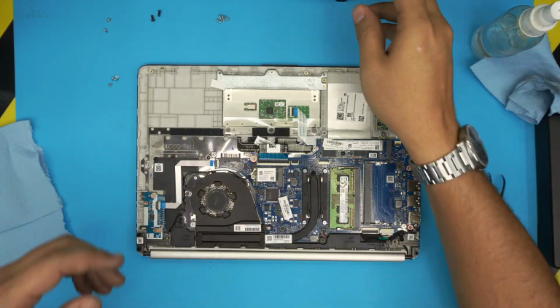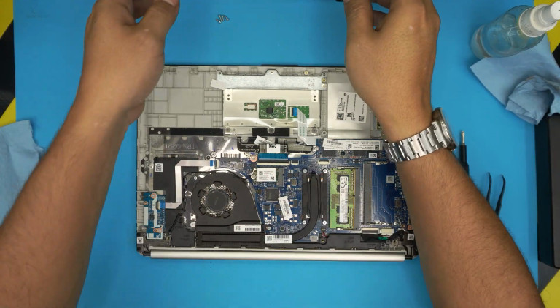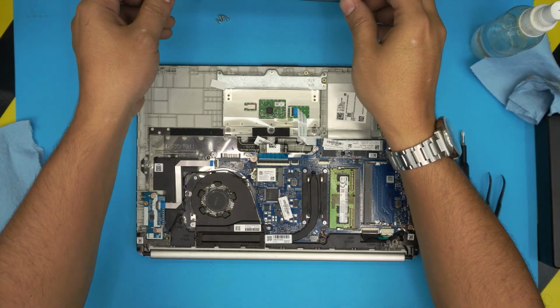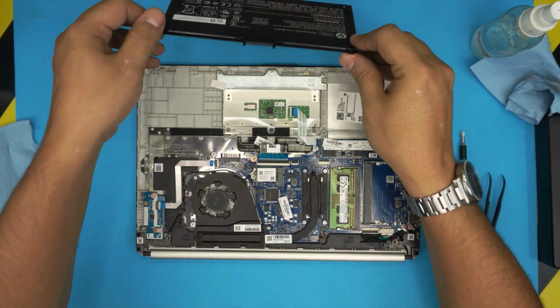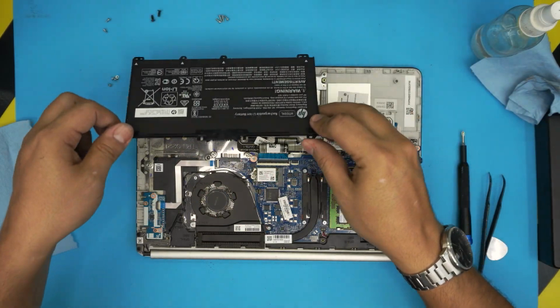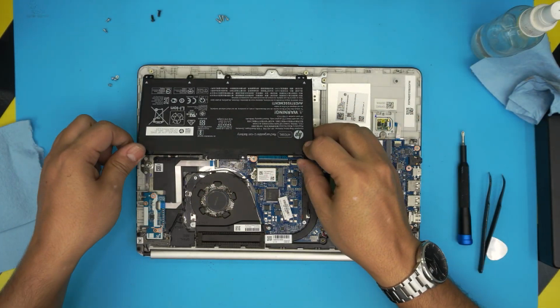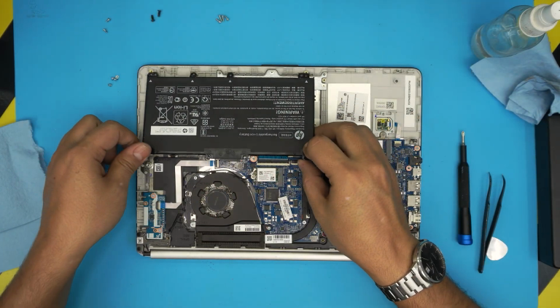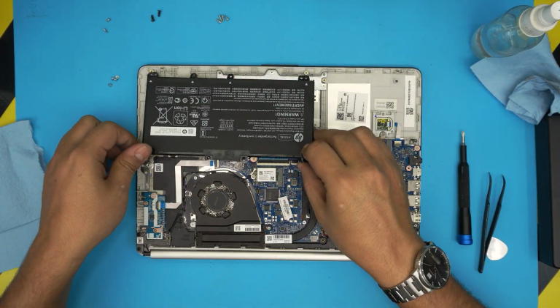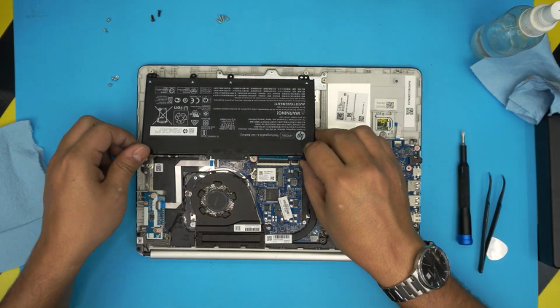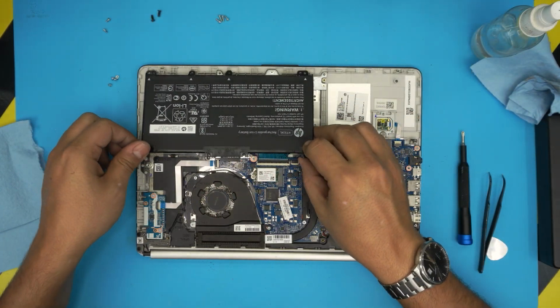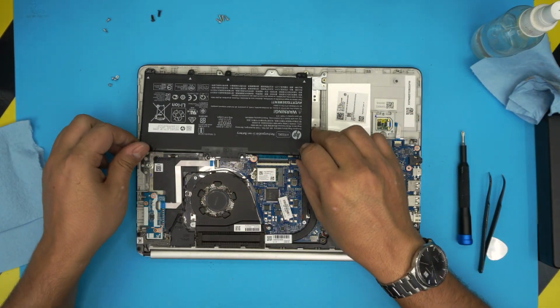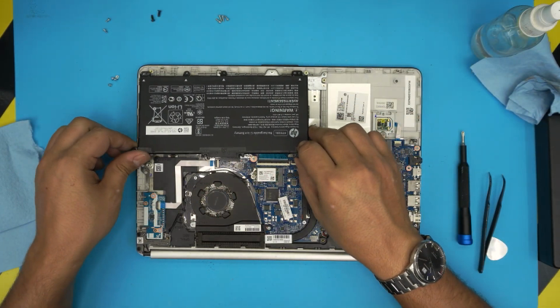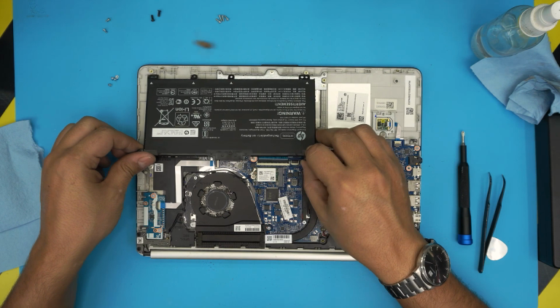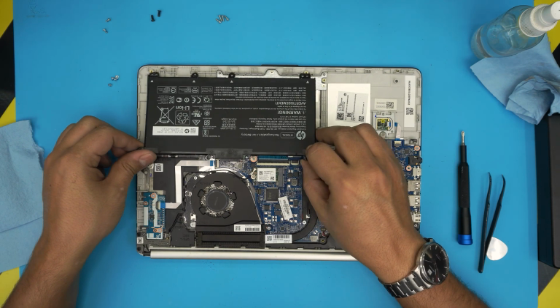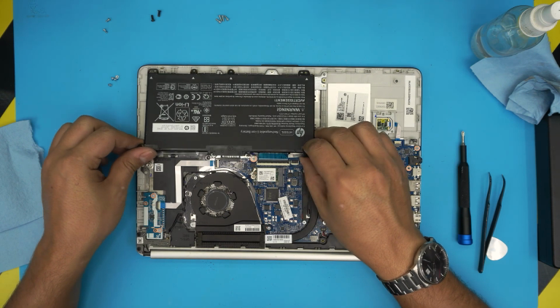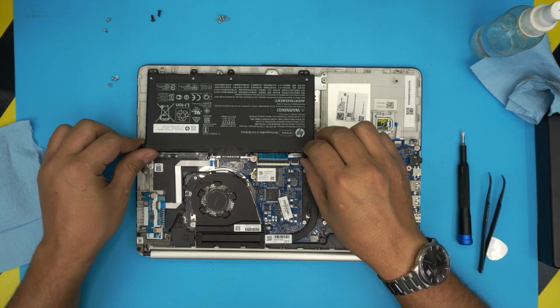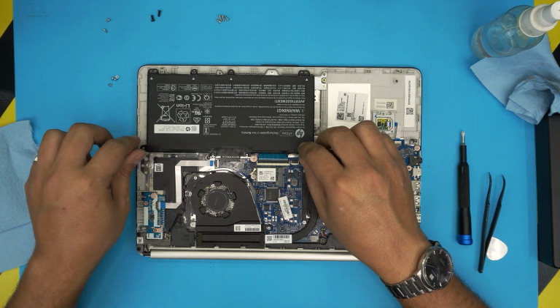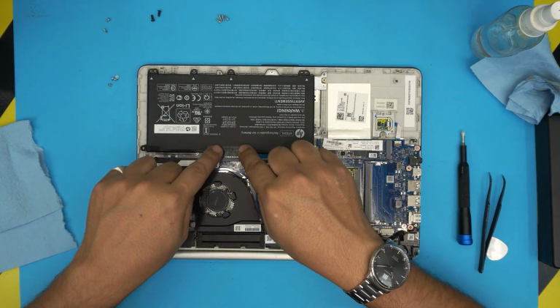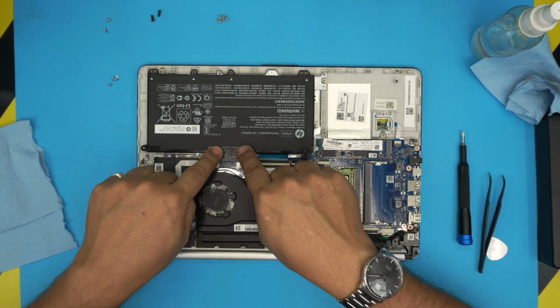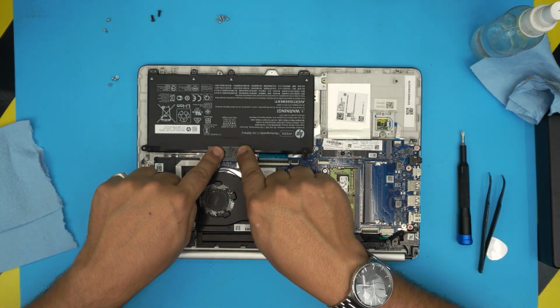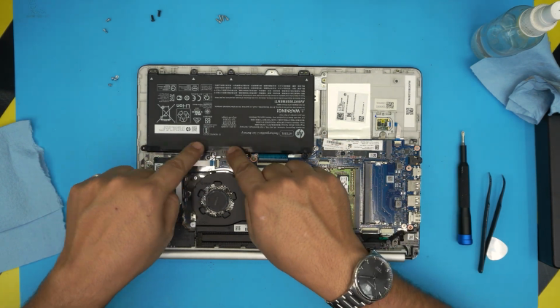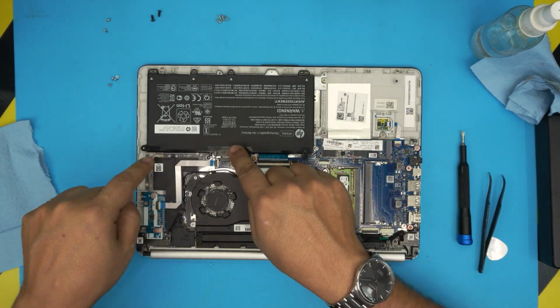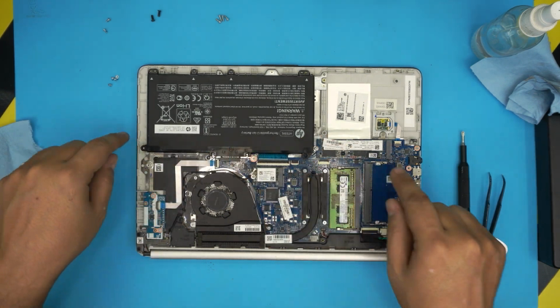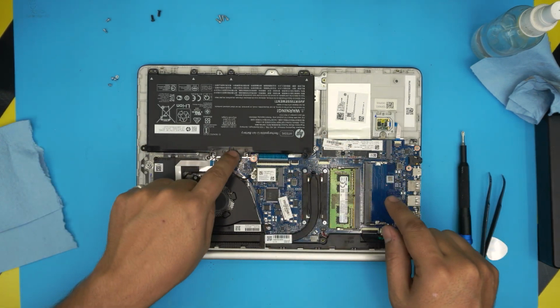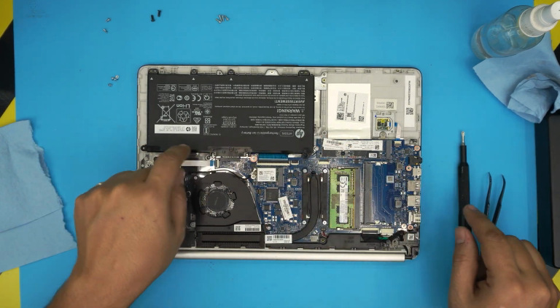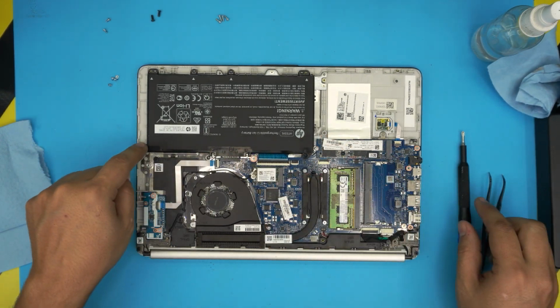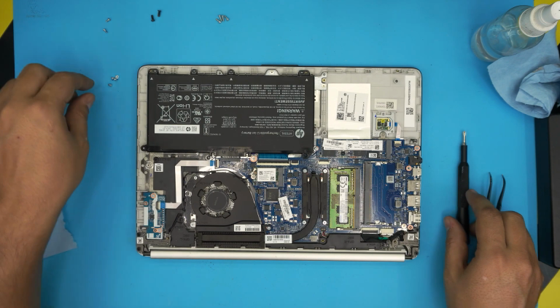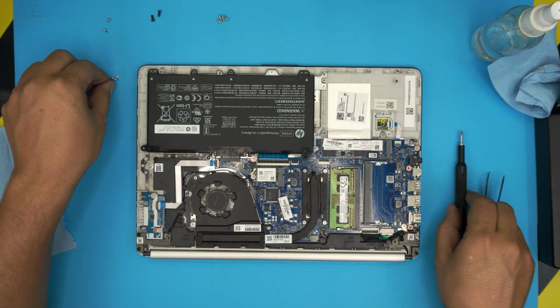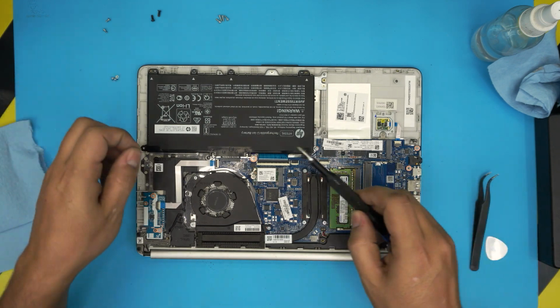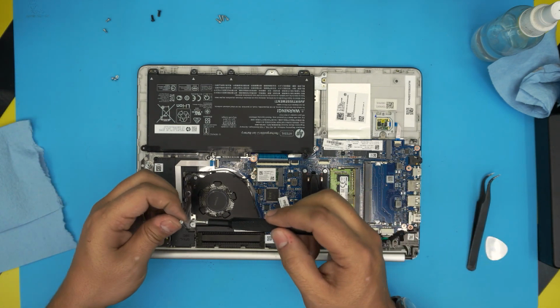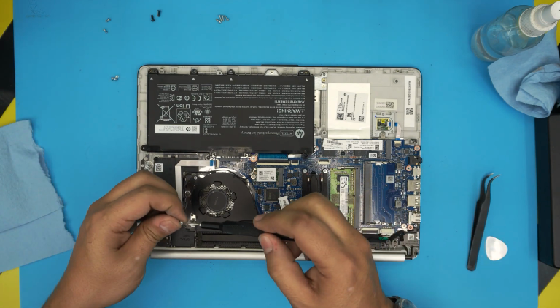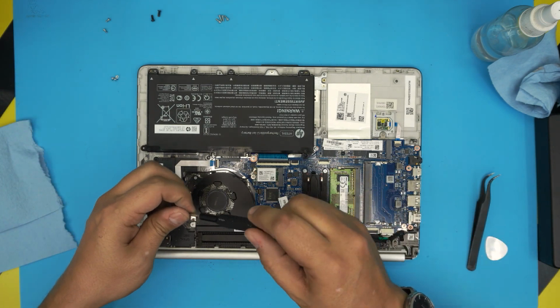Next step: grab the battery, align it, press it down into the body connector in the middle, and put in the four screws for the battery.